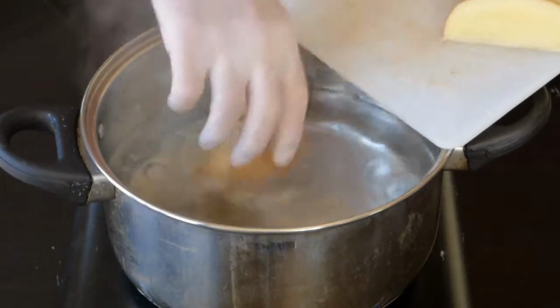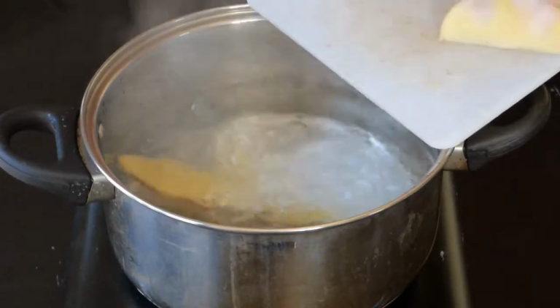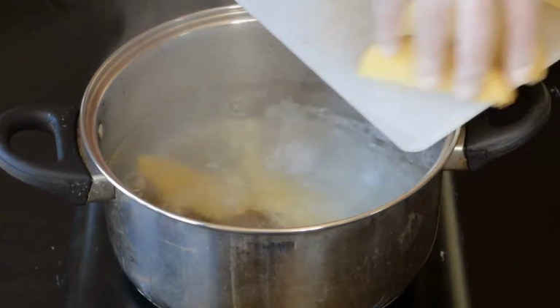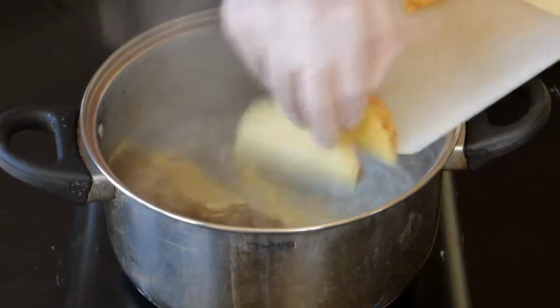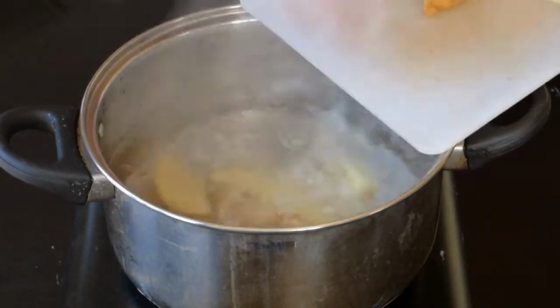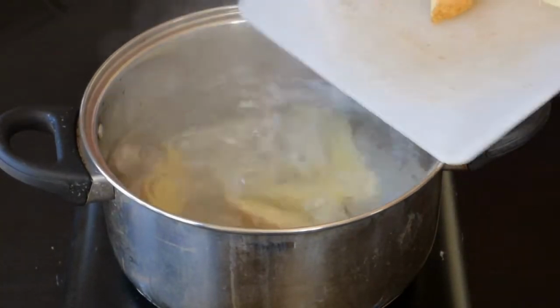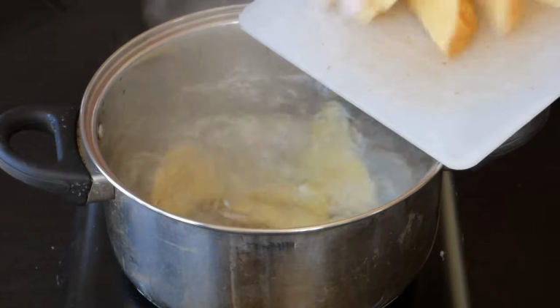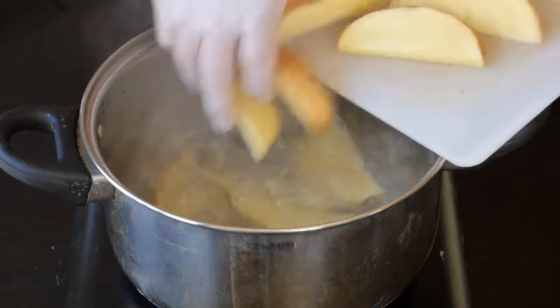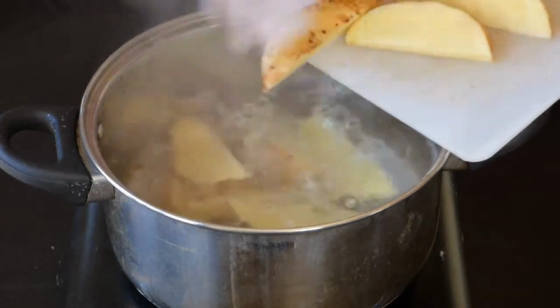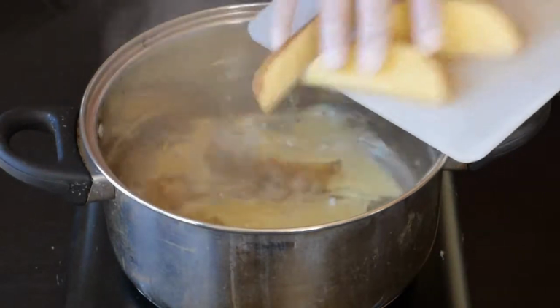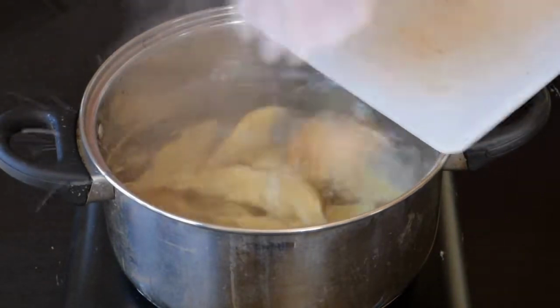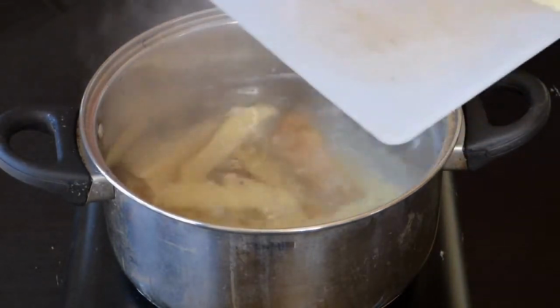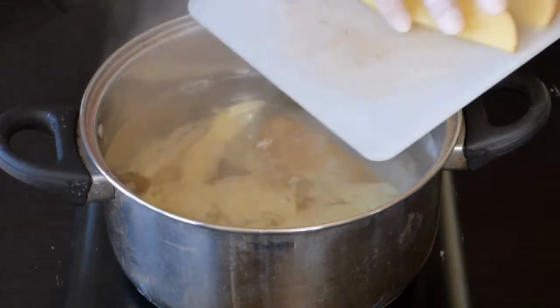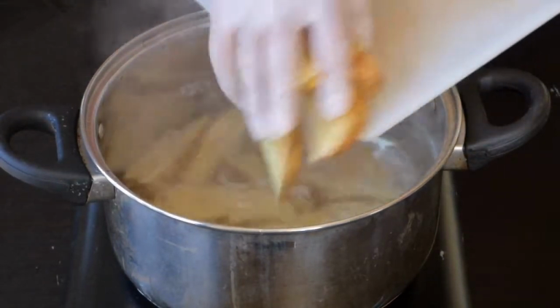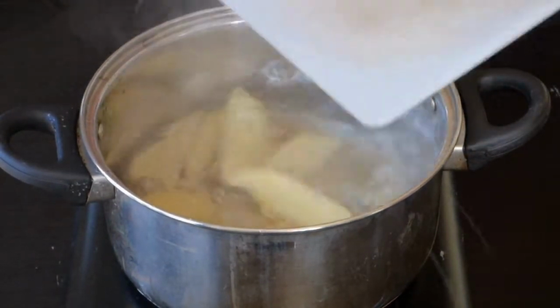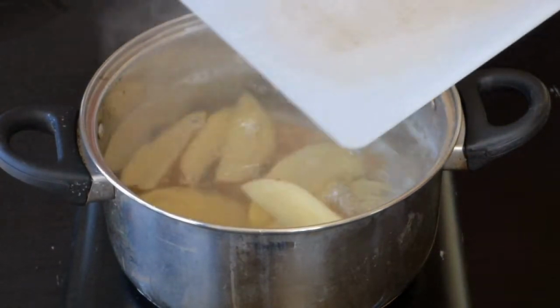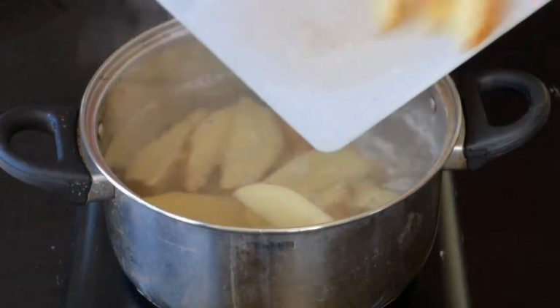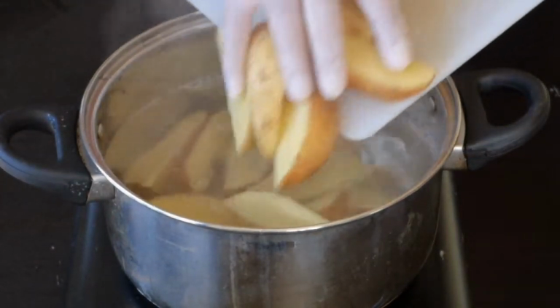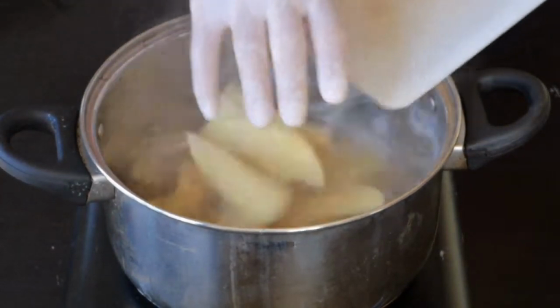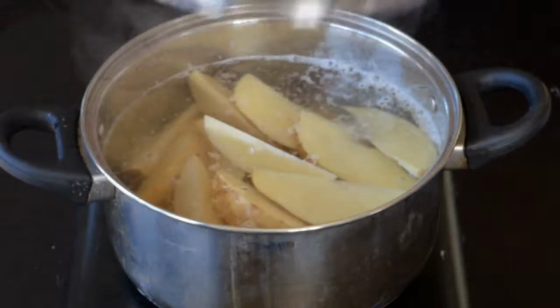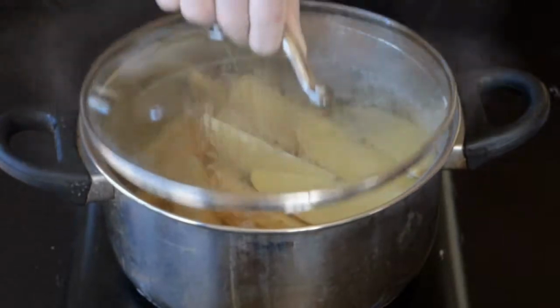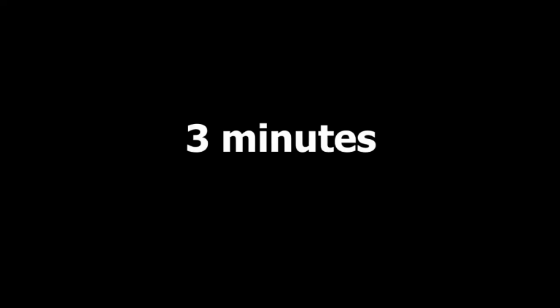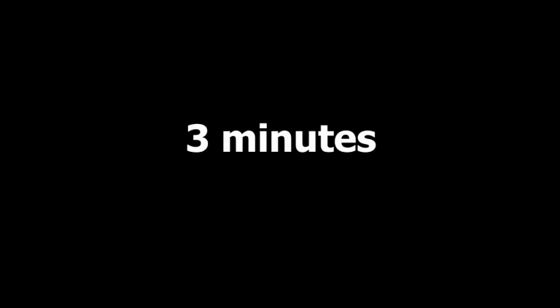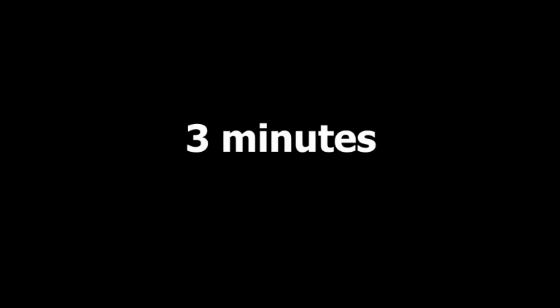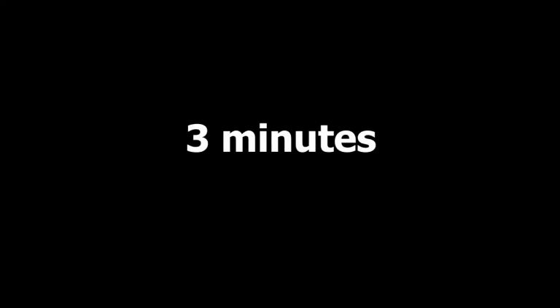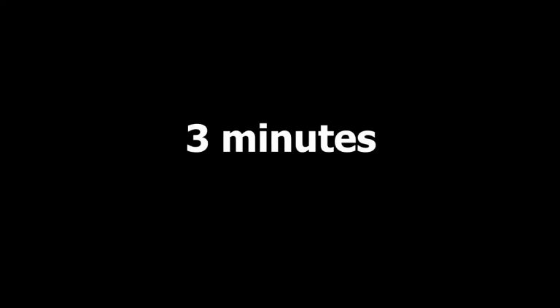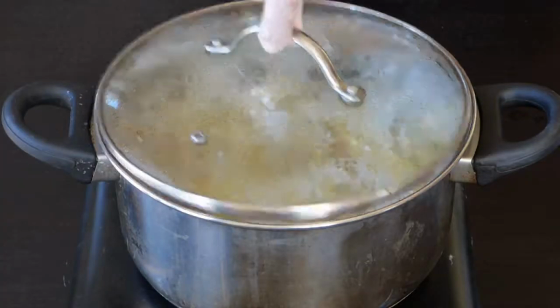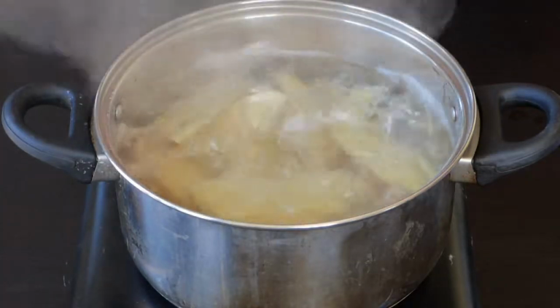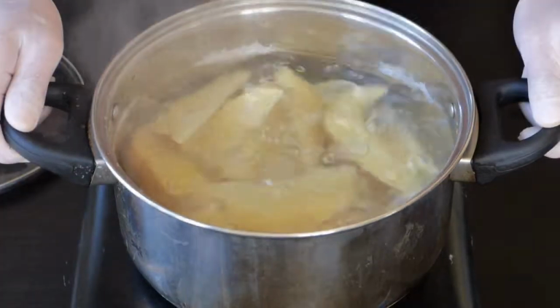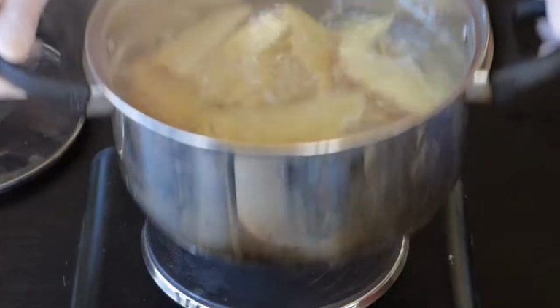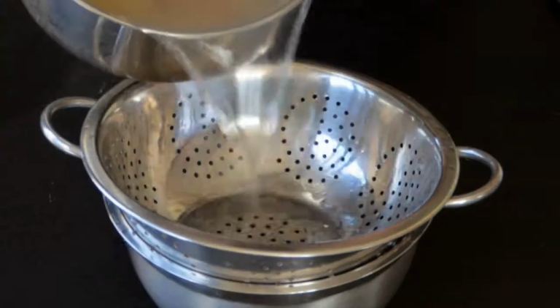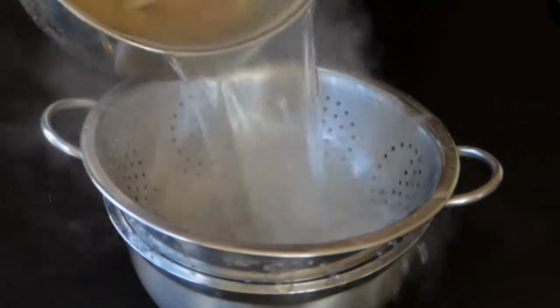Add the potatoes to boiling water for three minutes, then take them out and drain.